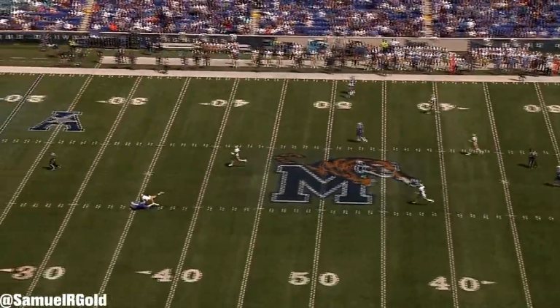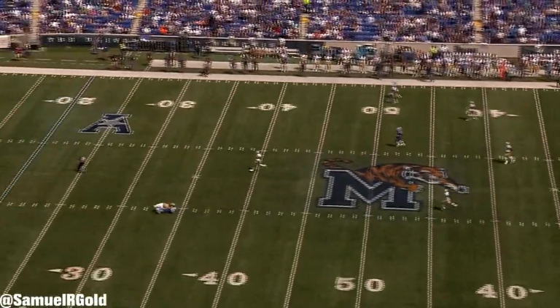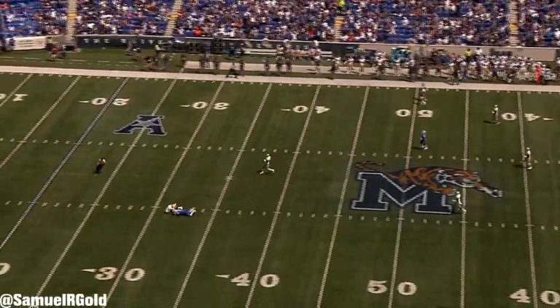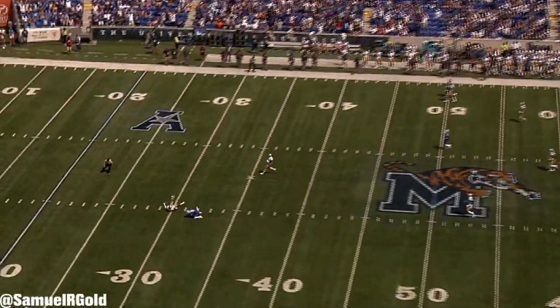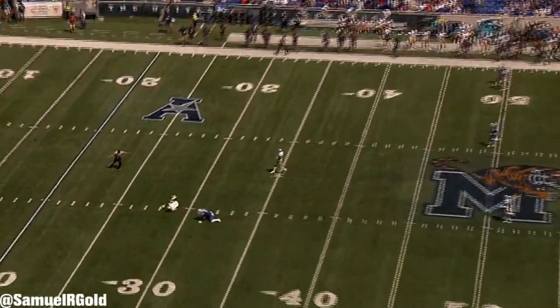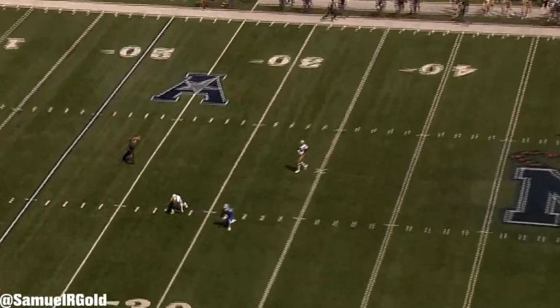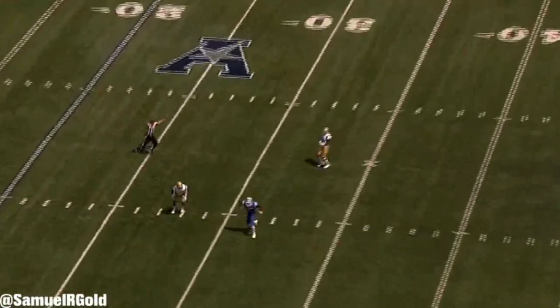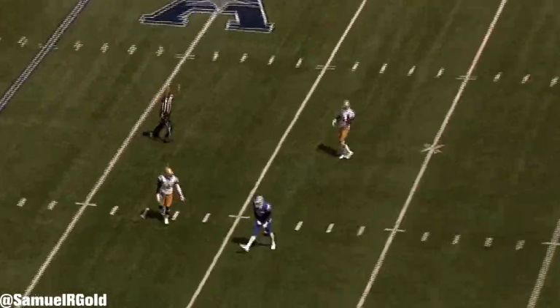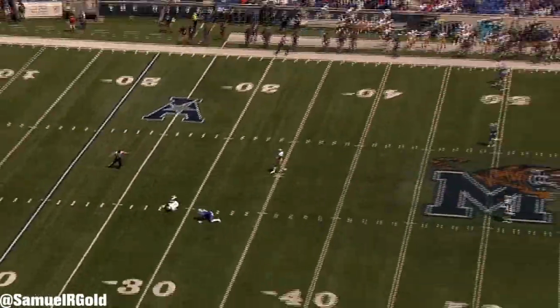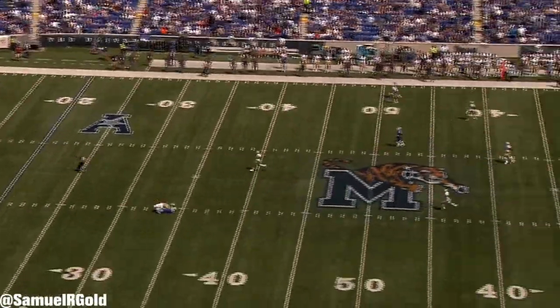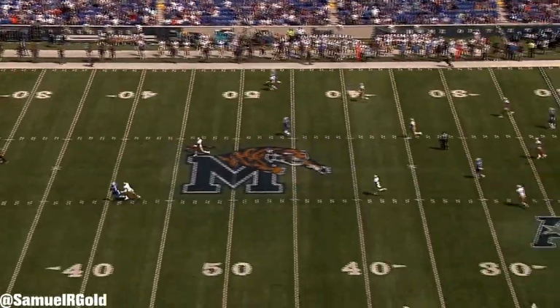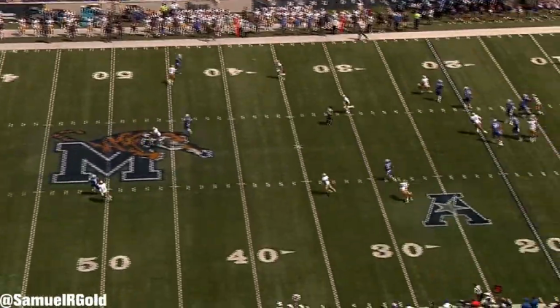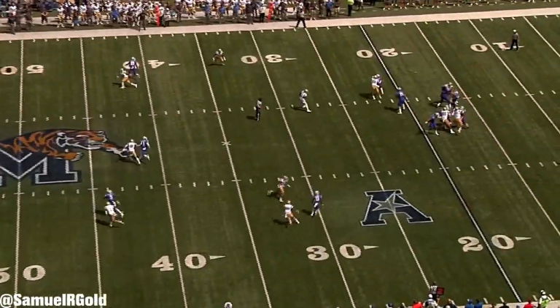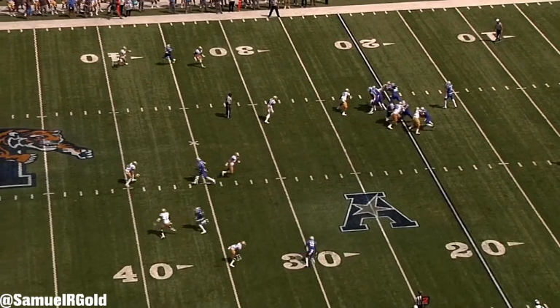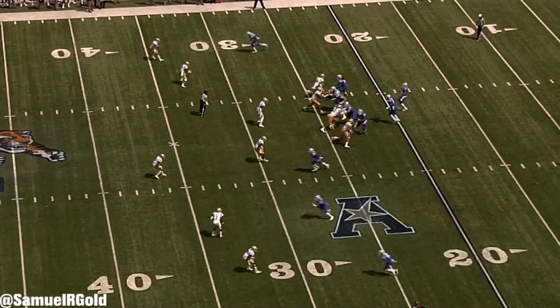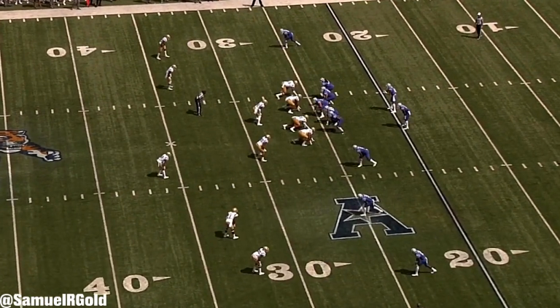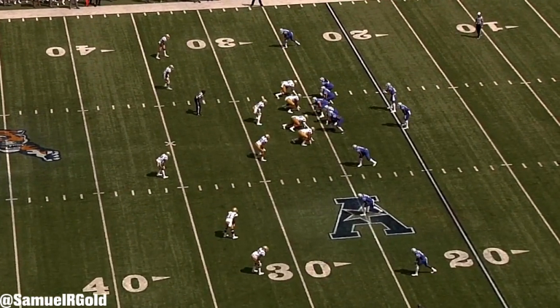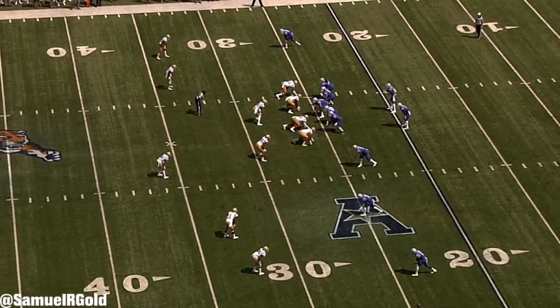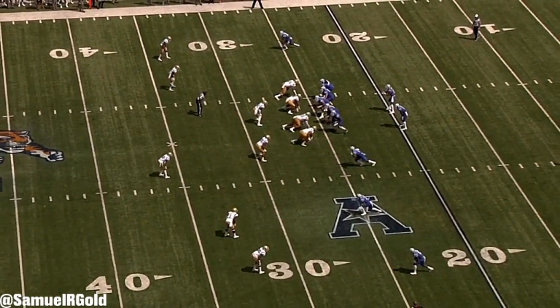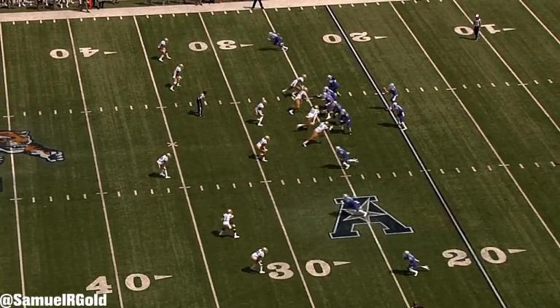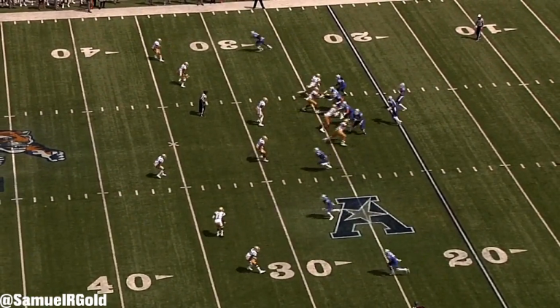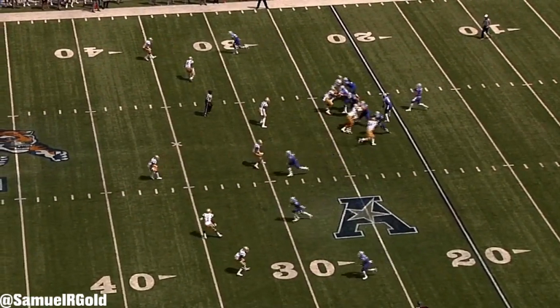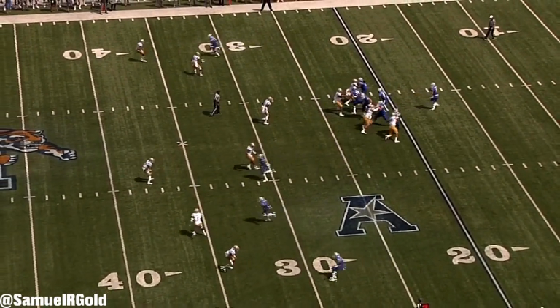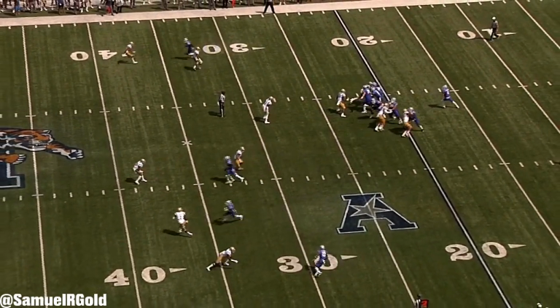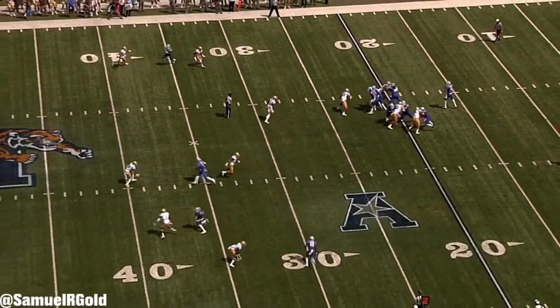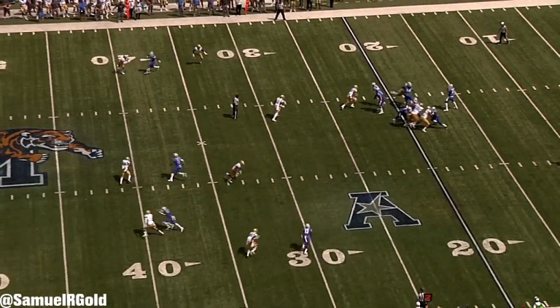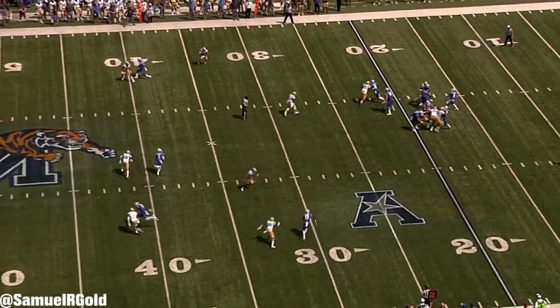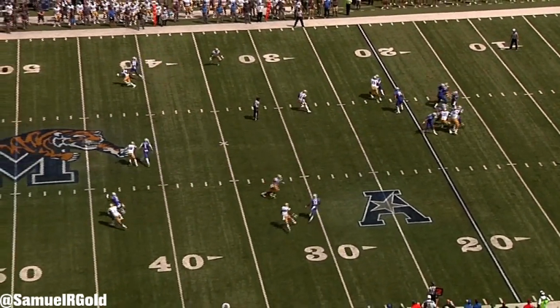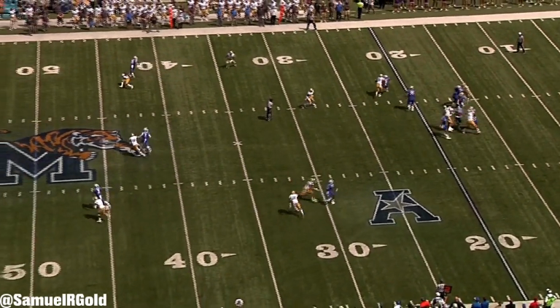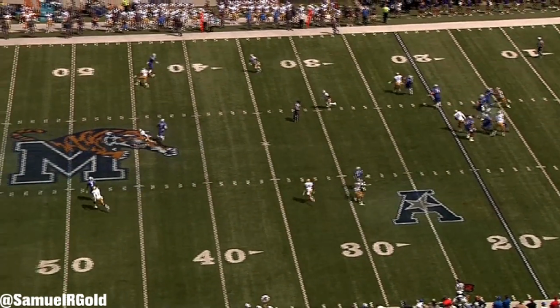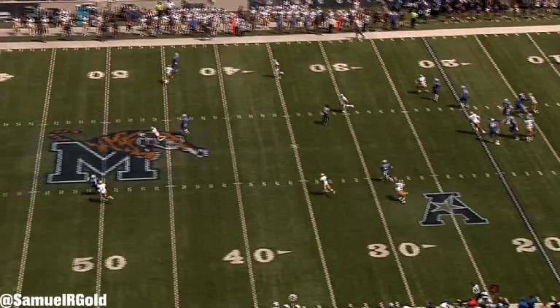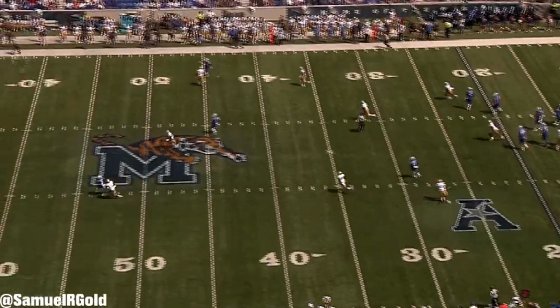He does tend to waste some energy by swinging his arms, and I think he gets a bit too vertical in his release, but these two negatives don't seem to affect him. He's such a damn good route runner that it clearly doesn't matter.